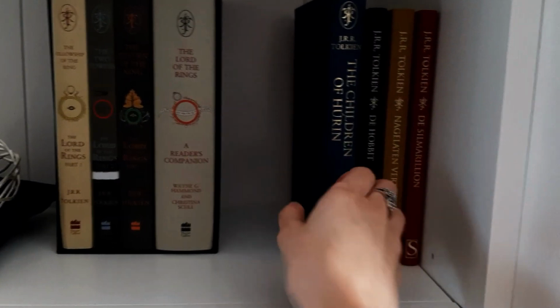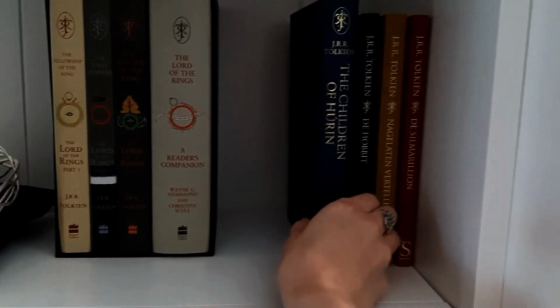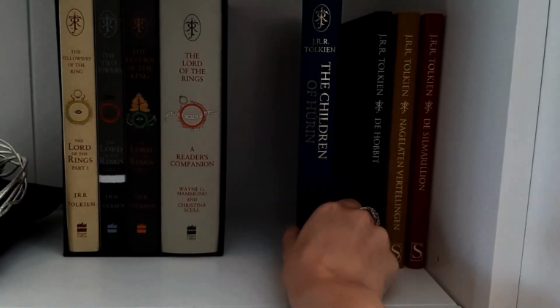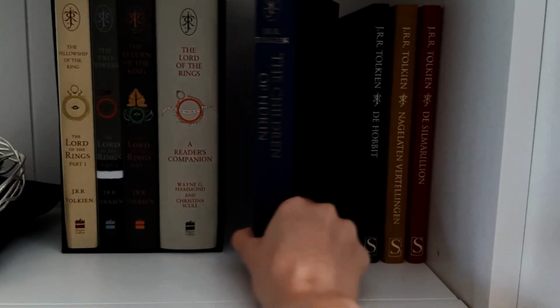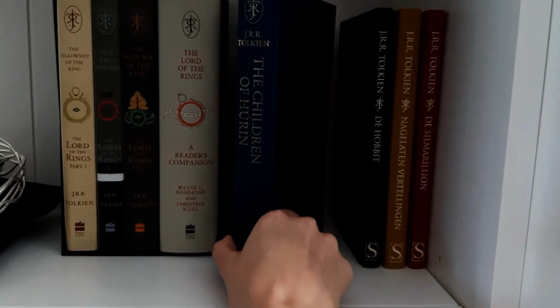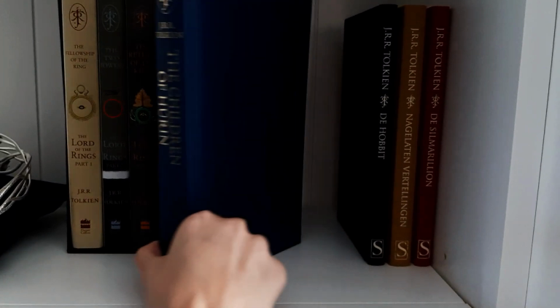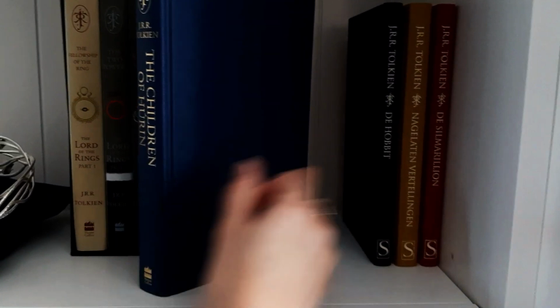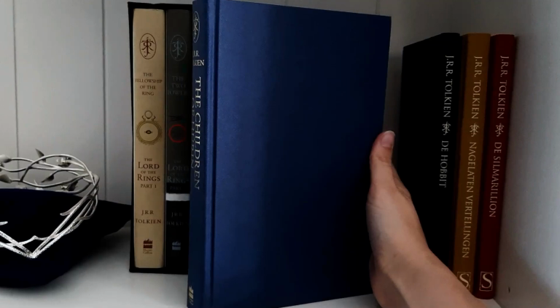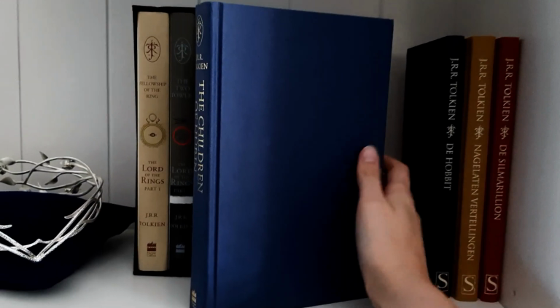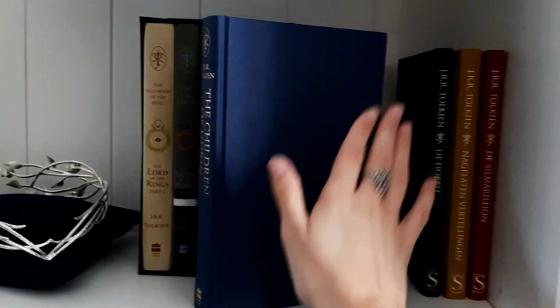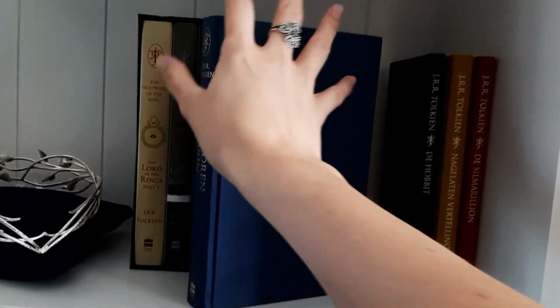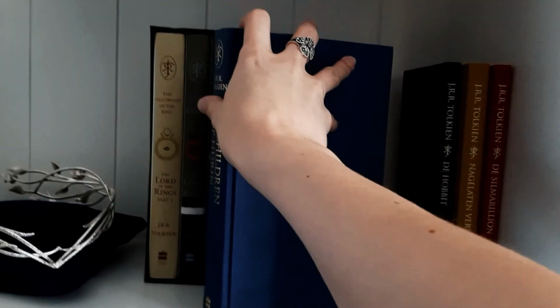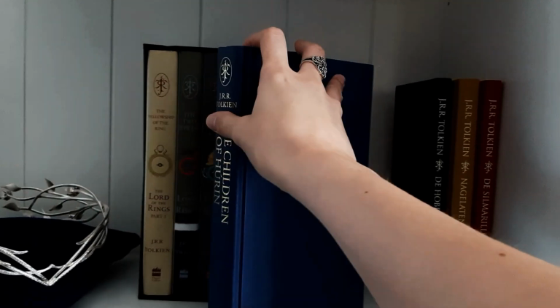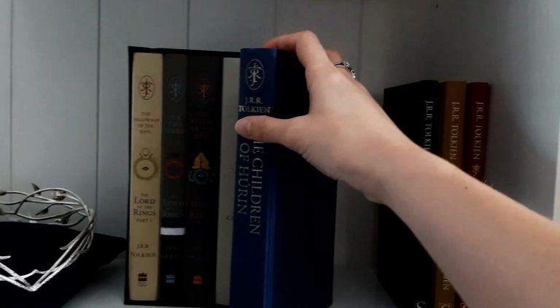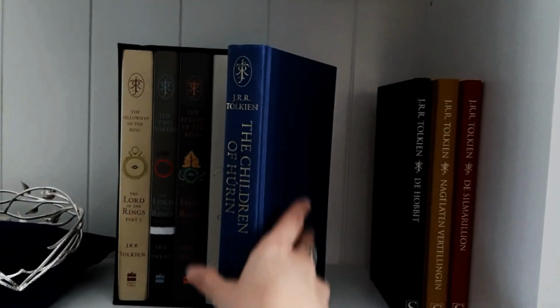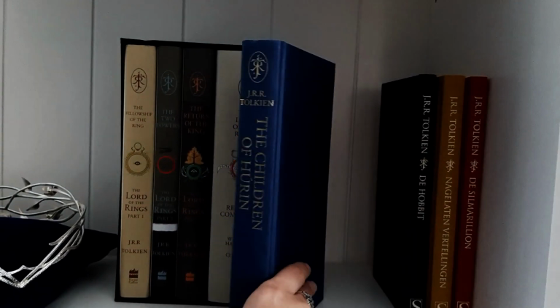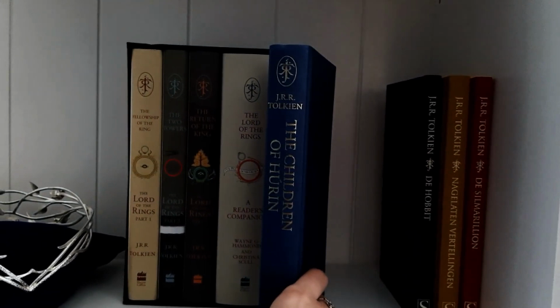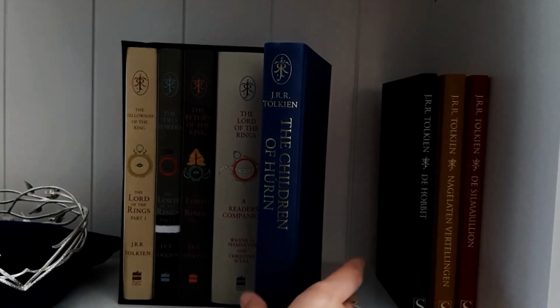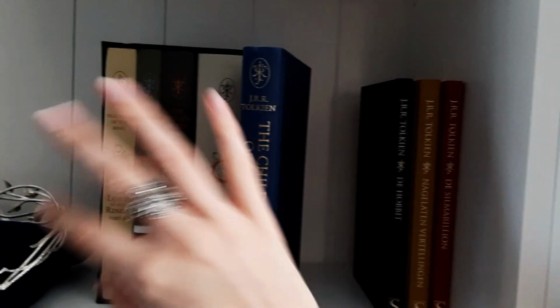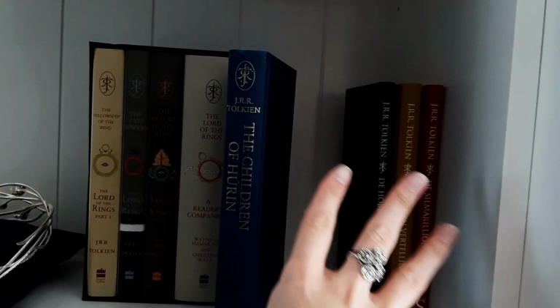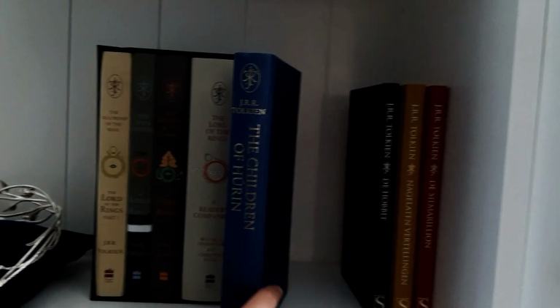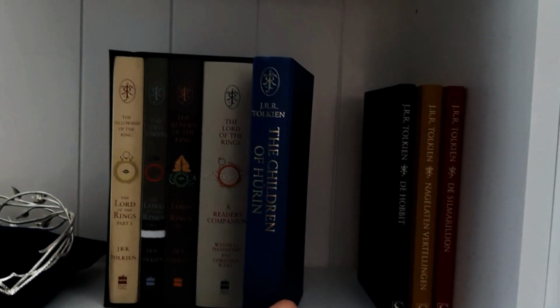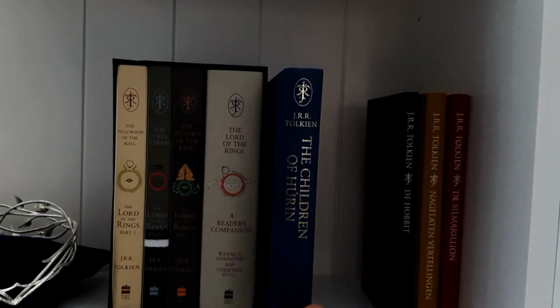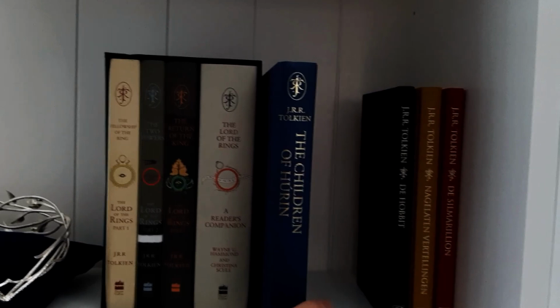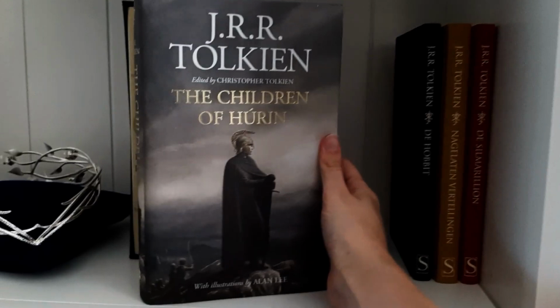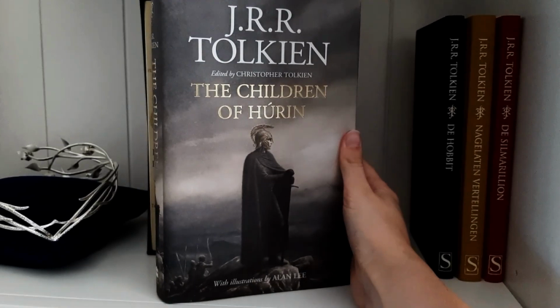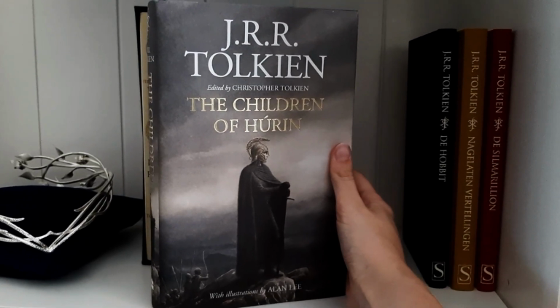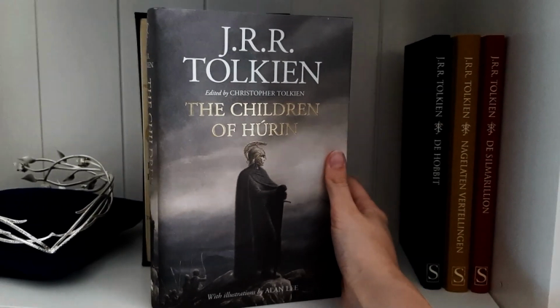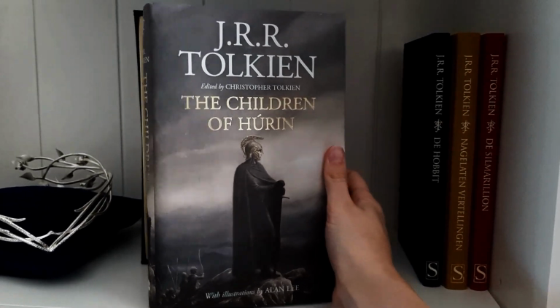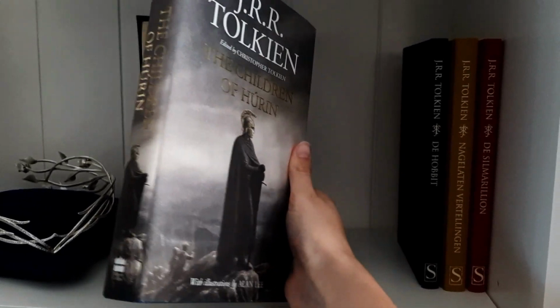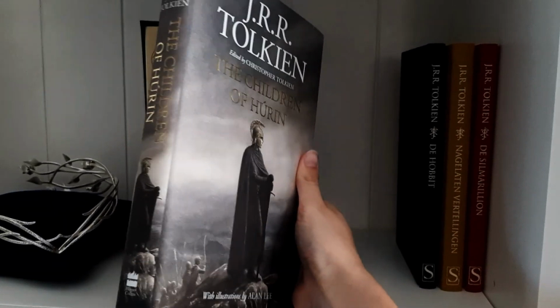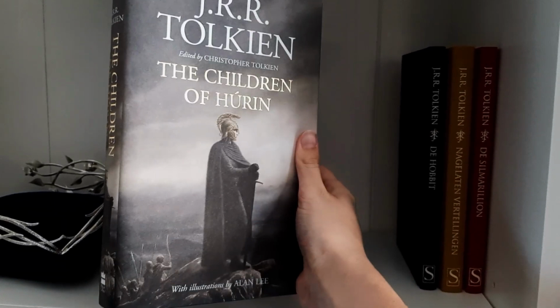Next up I have the Children of Húrin. I just wish that they made them in black too because all the black books were matching so well. And here is the book with the dust jacket on.